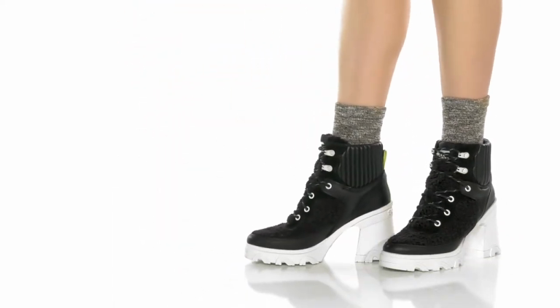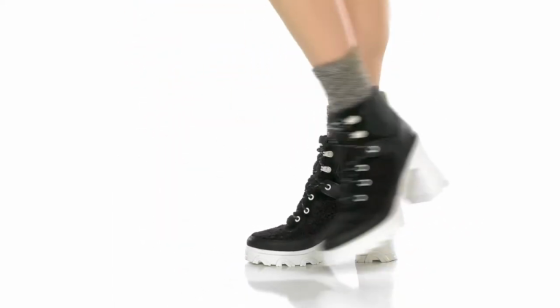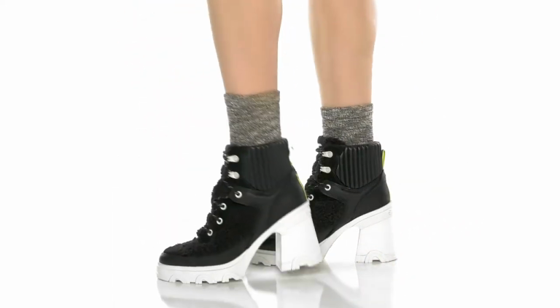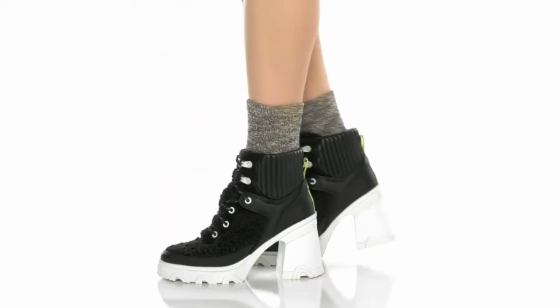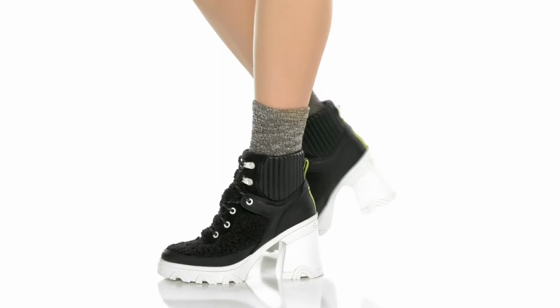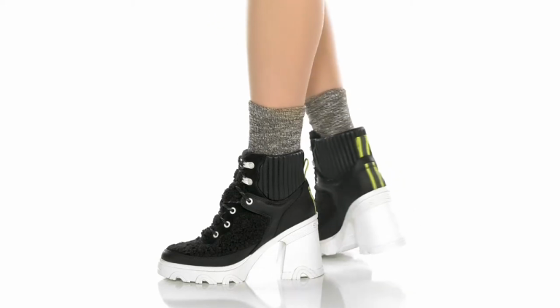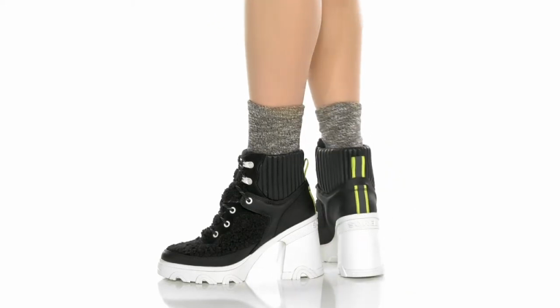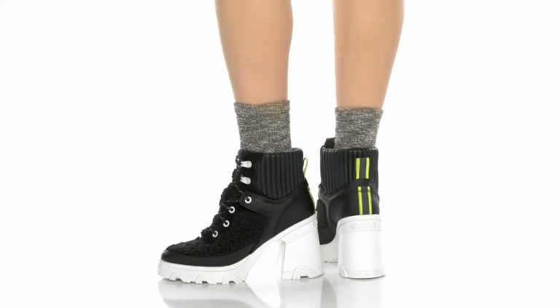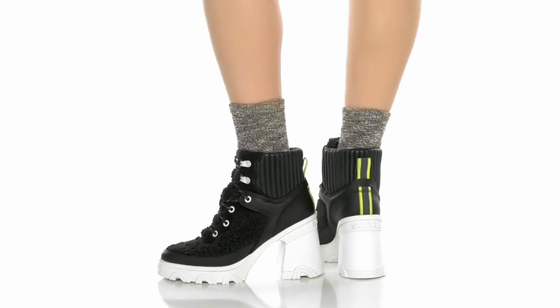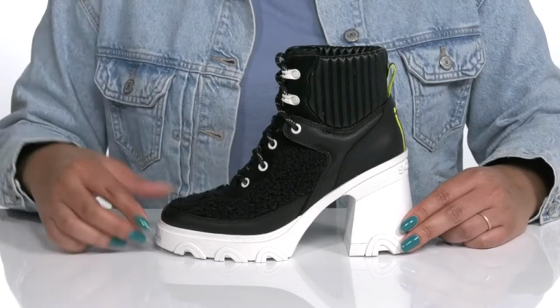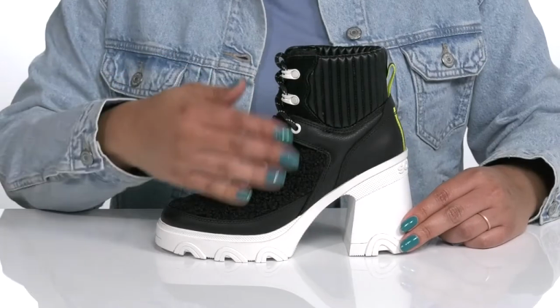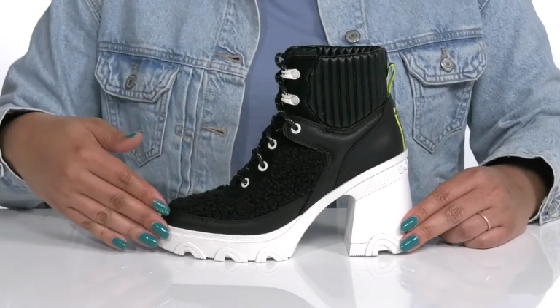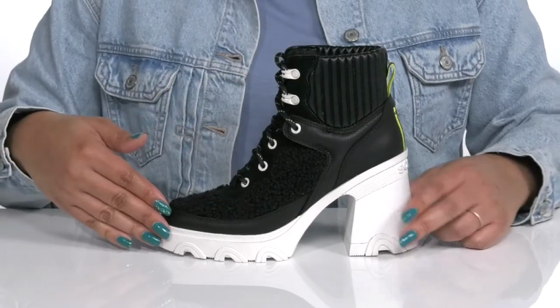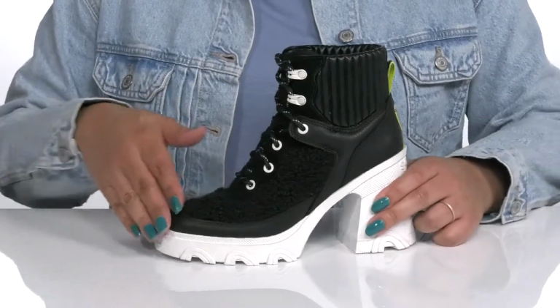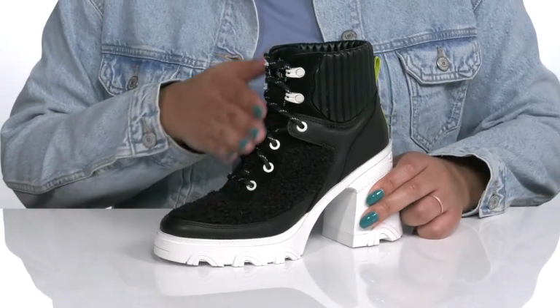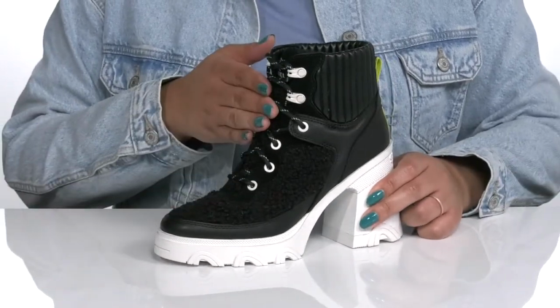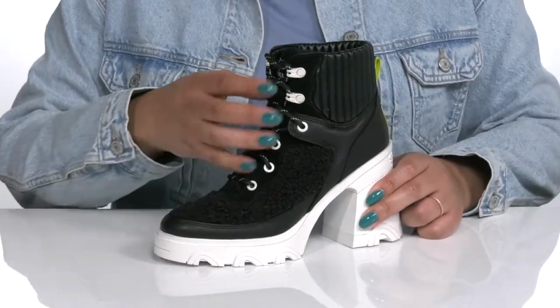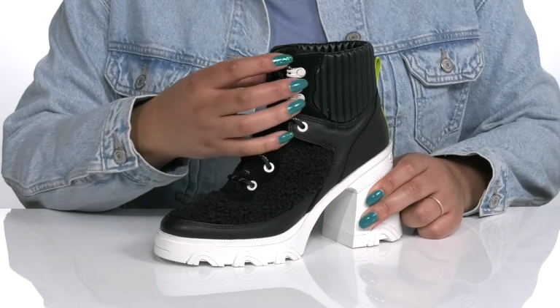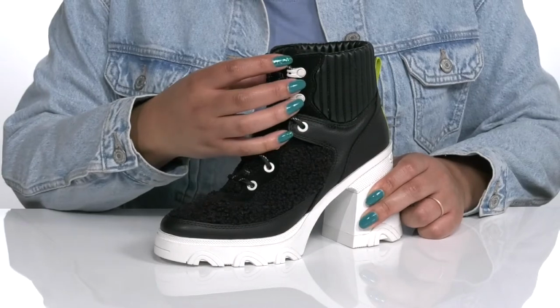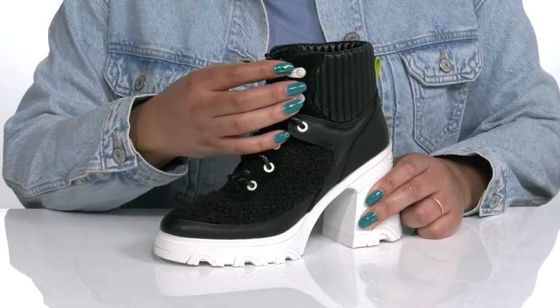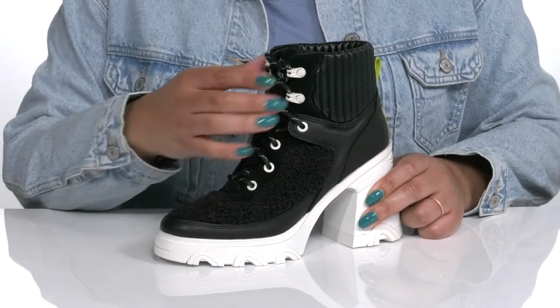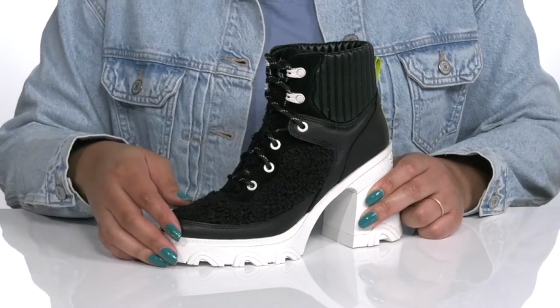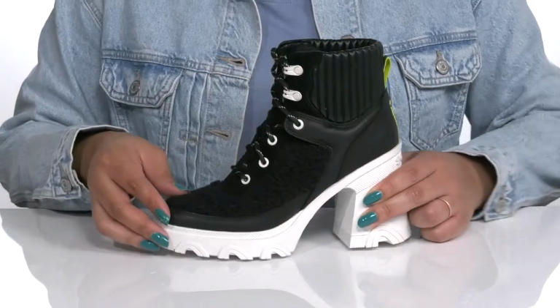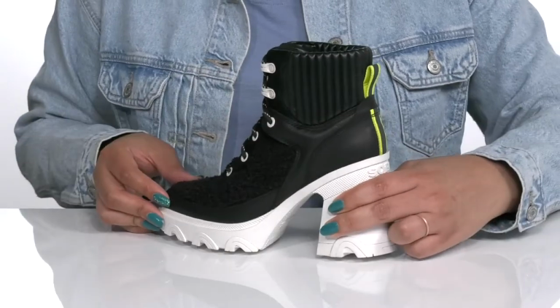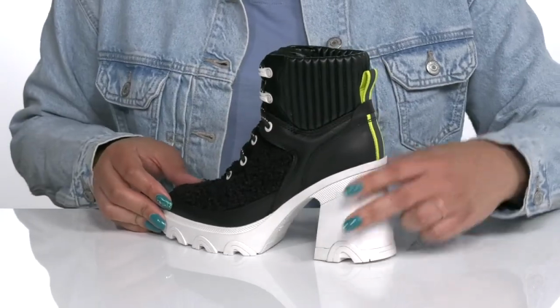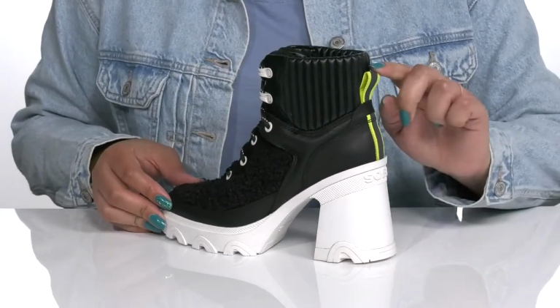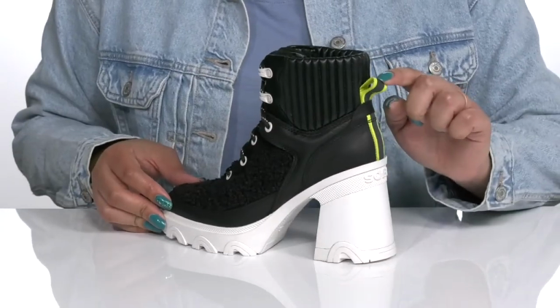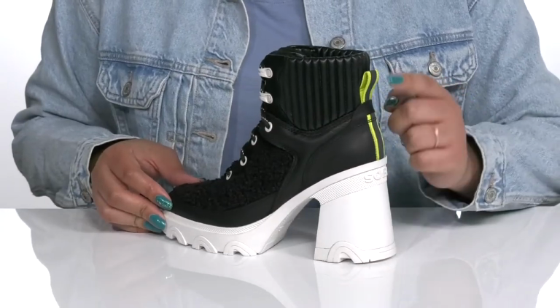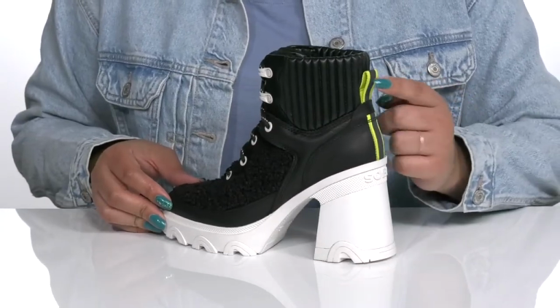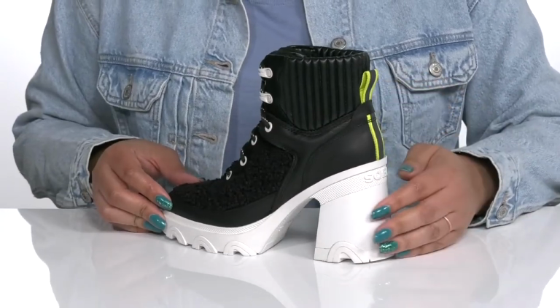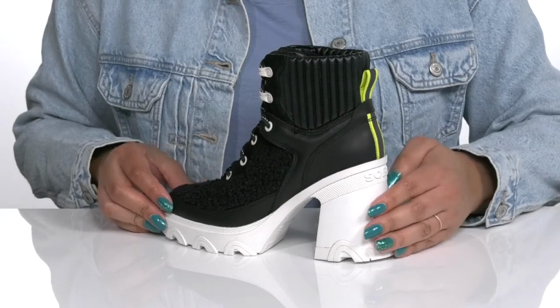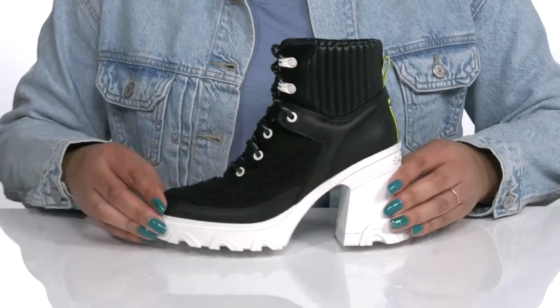Make a striking entrance with these boots by Sorelle. They feature a leather and textile upper with a functional lace-up closure and reinforced eyelets to give you a secure and custom fit, and a pull loop at the back of the ankle to assist you with on and off.